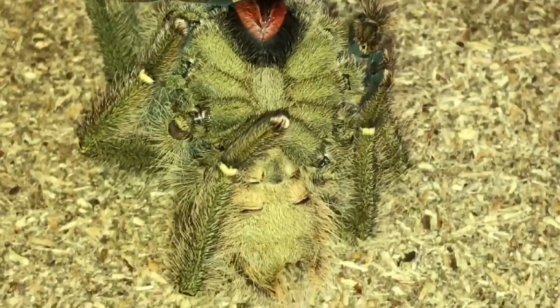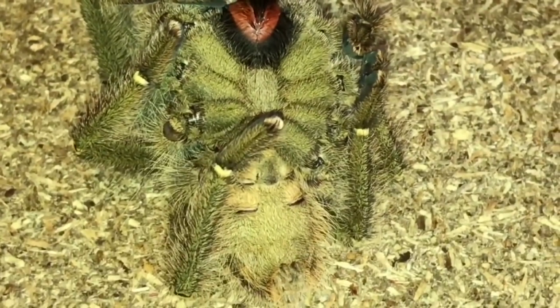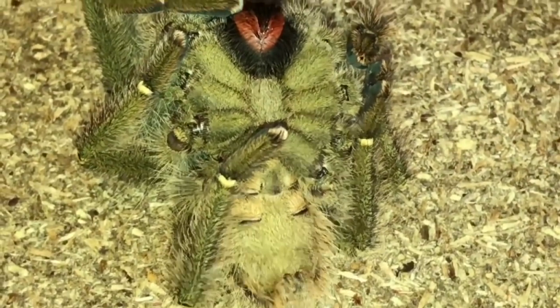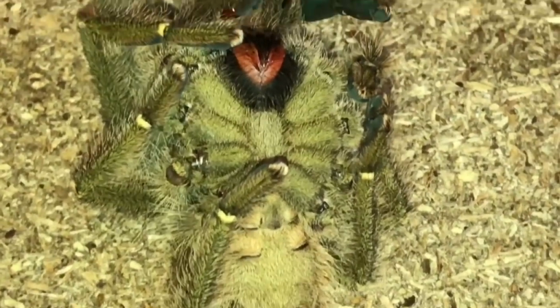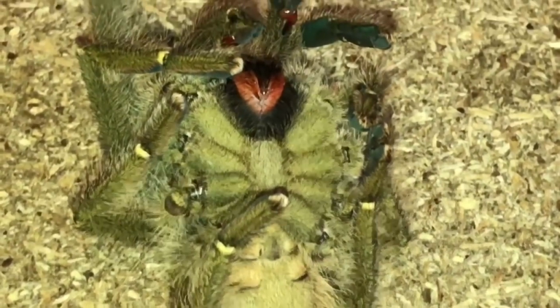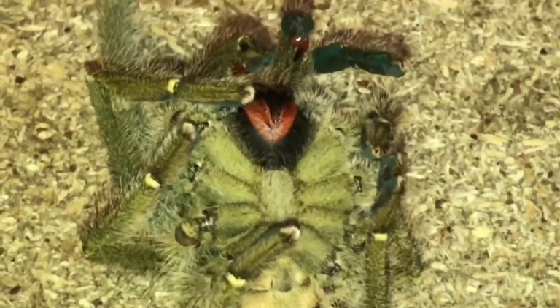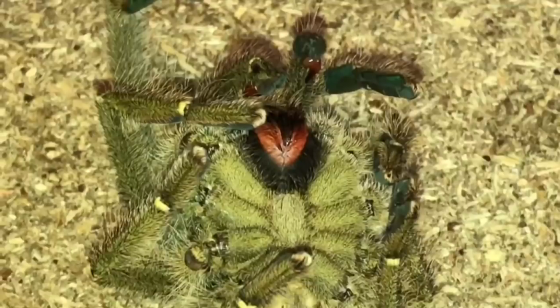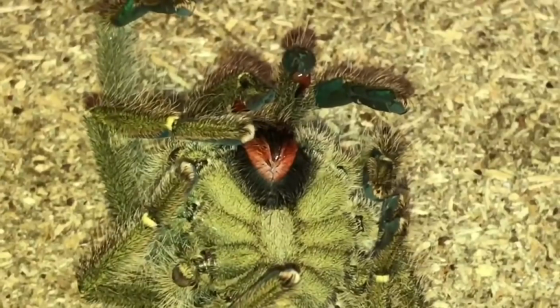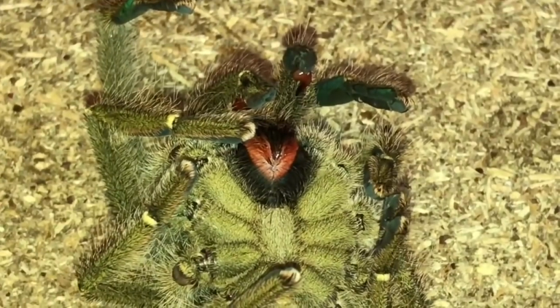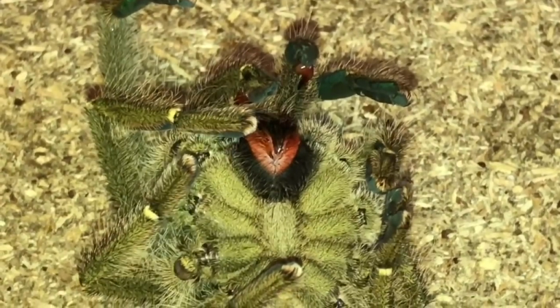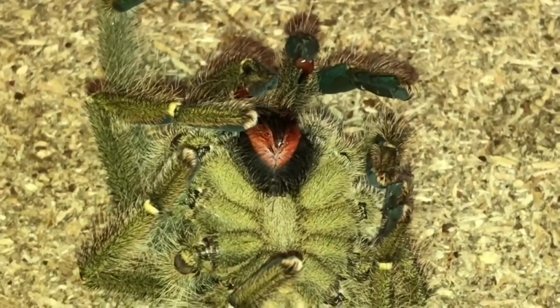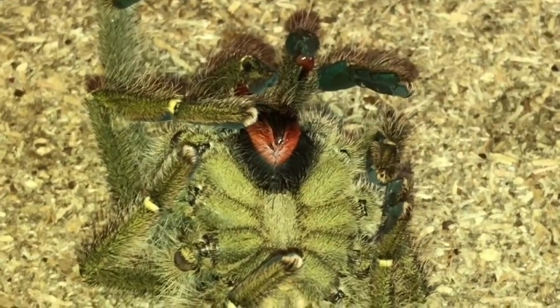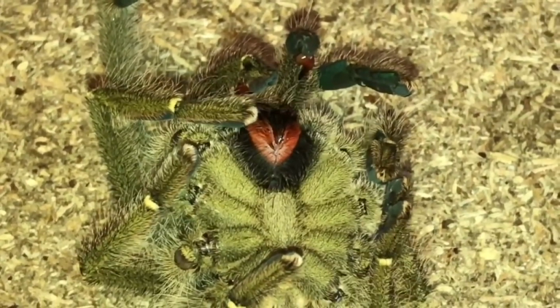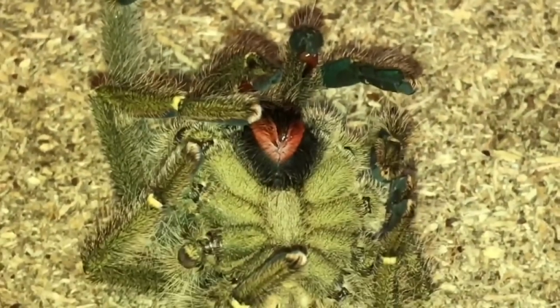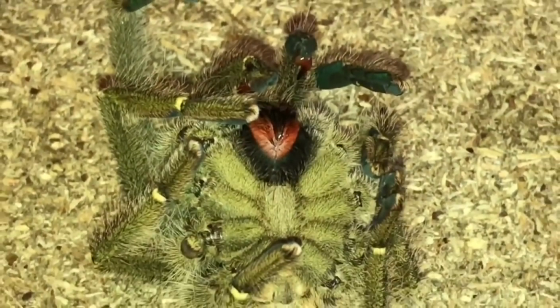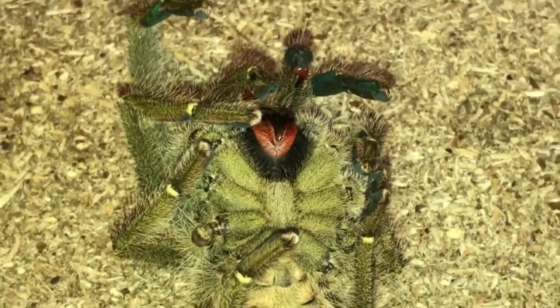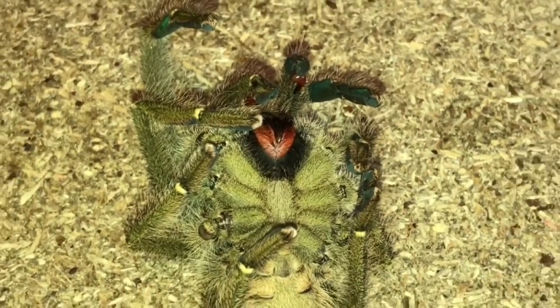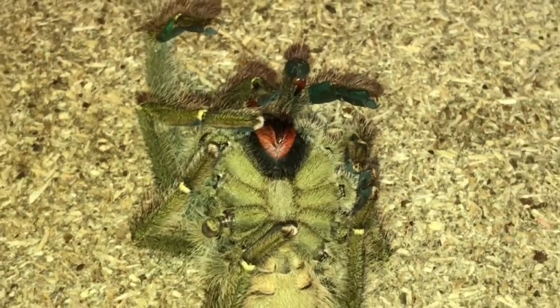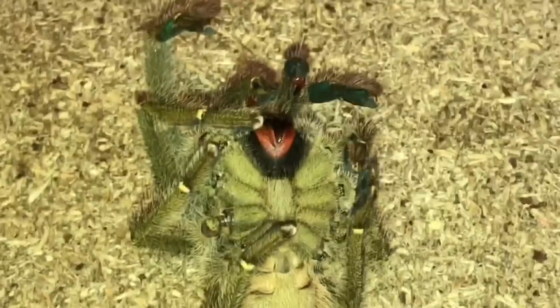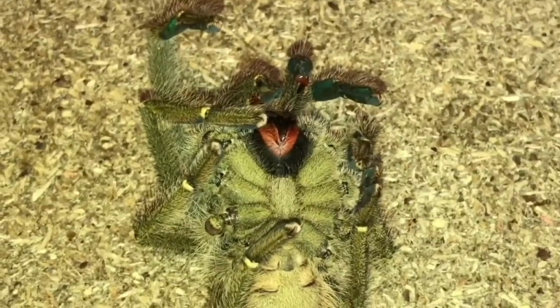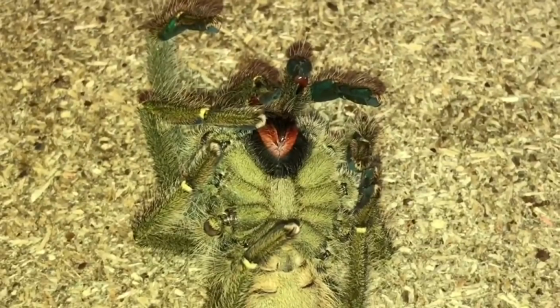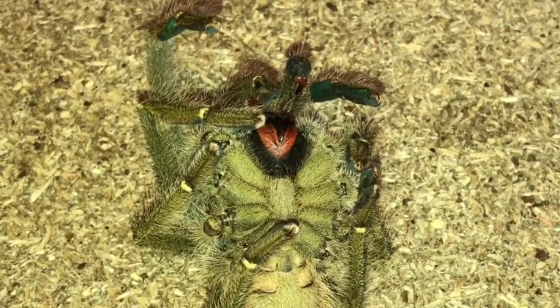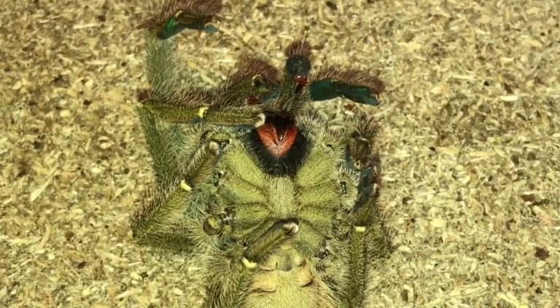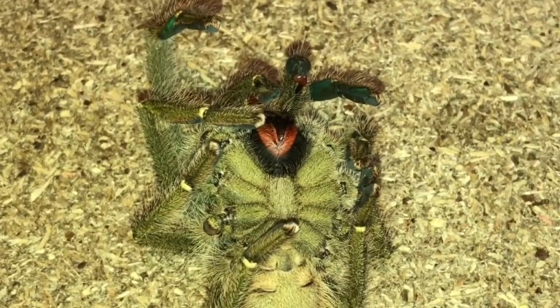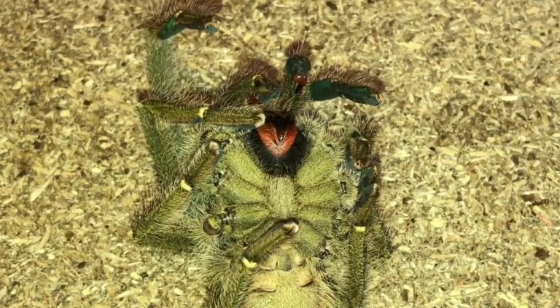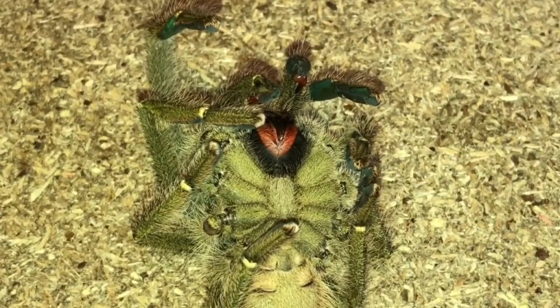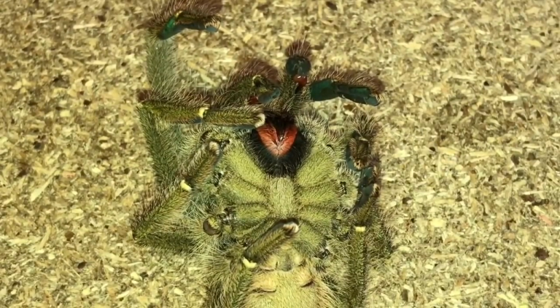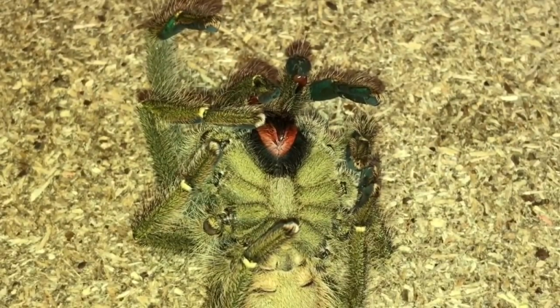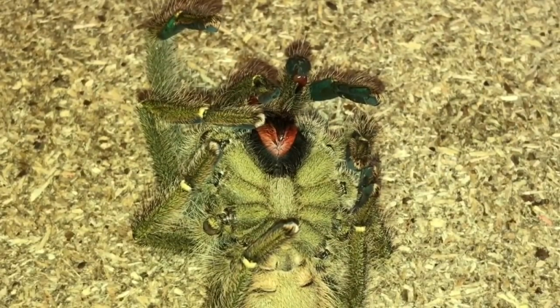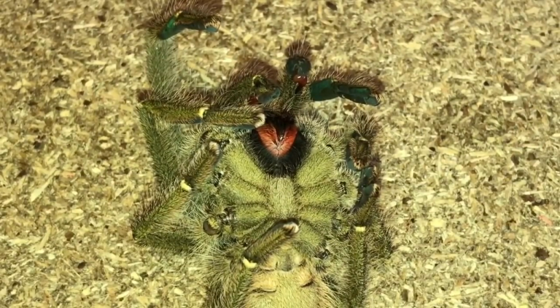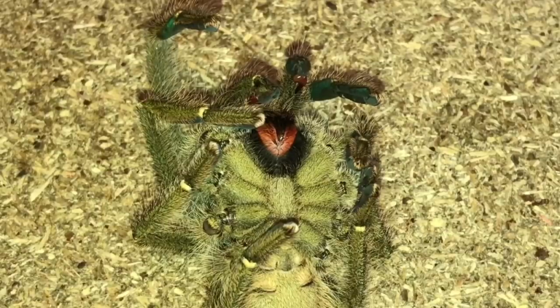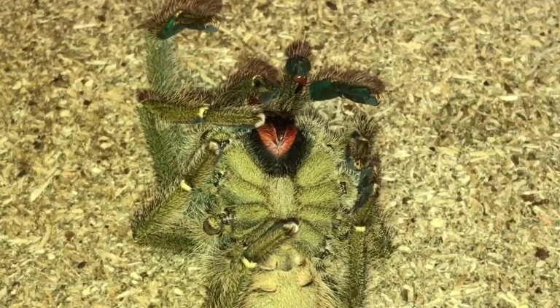I am absolutely shocked — I can't believe he's passed away. He looks perfectly fine to me, no parasites or anything like that. I am a little bit surprised it turned out to be a mature male. I could have sold him for breeding.